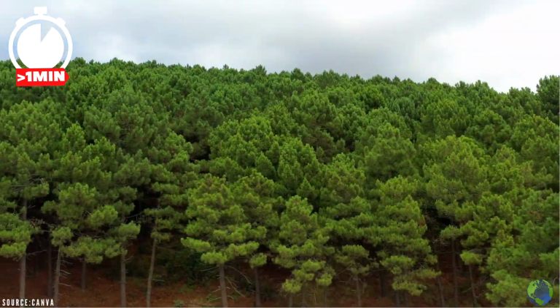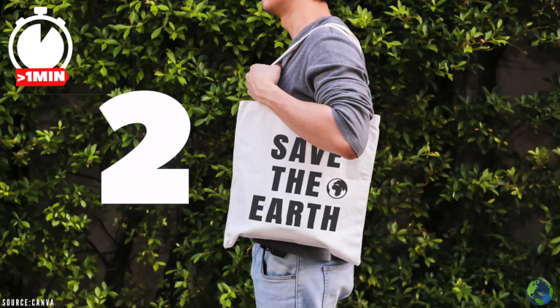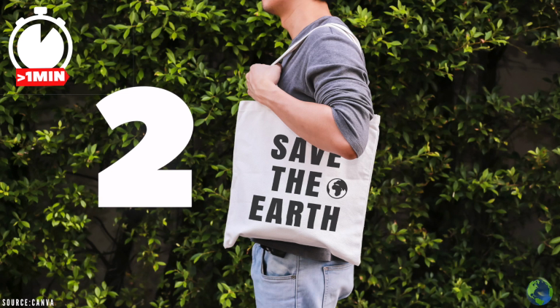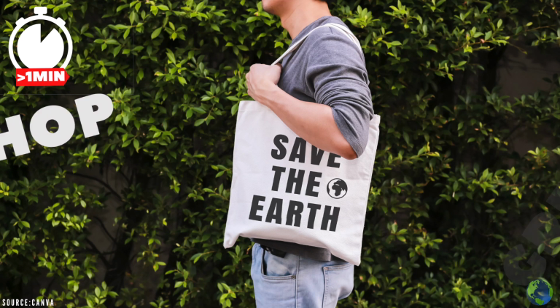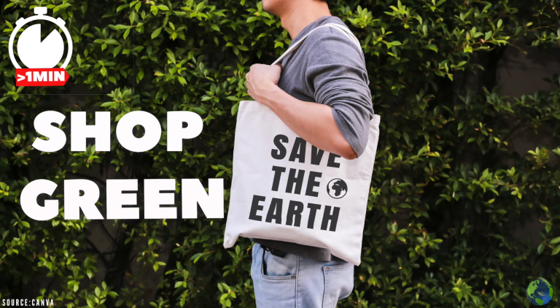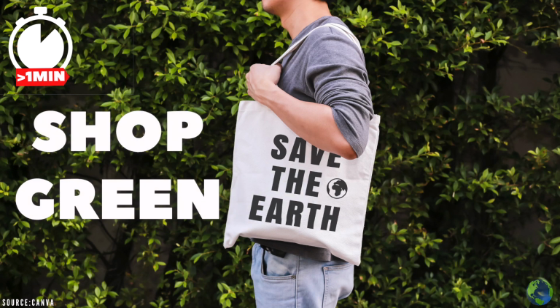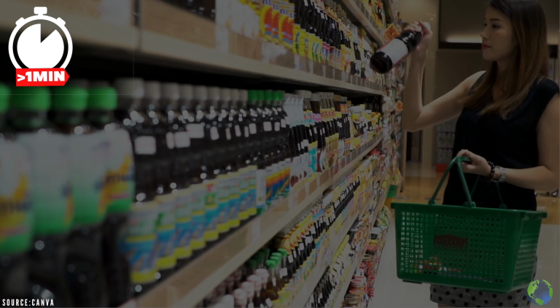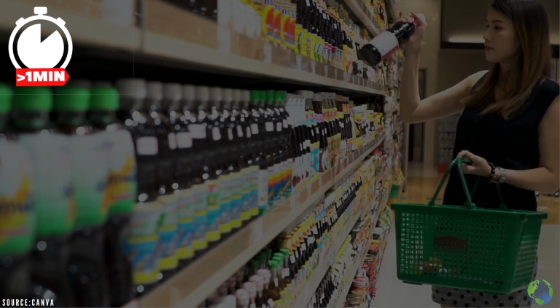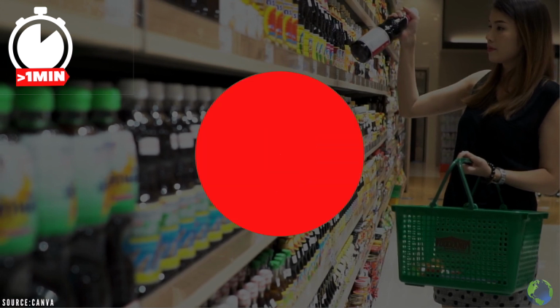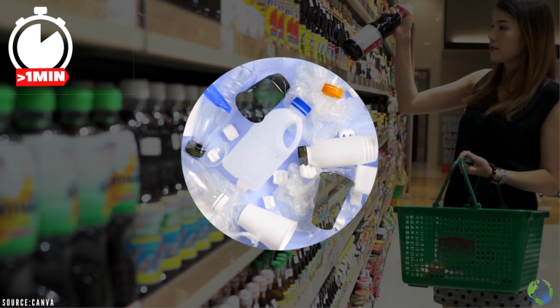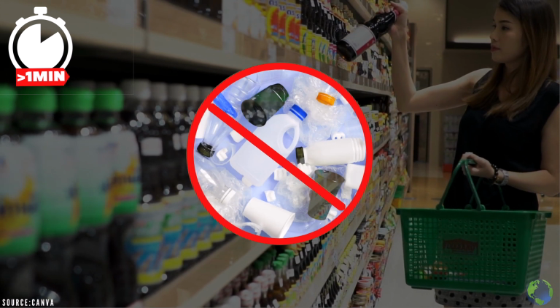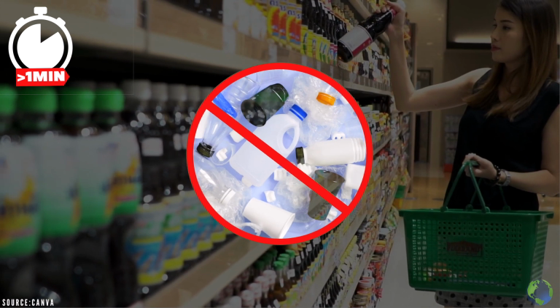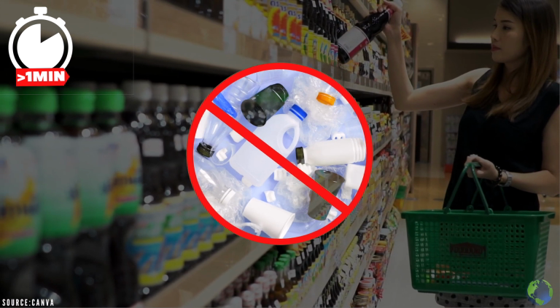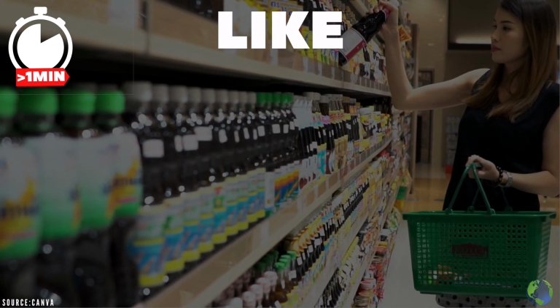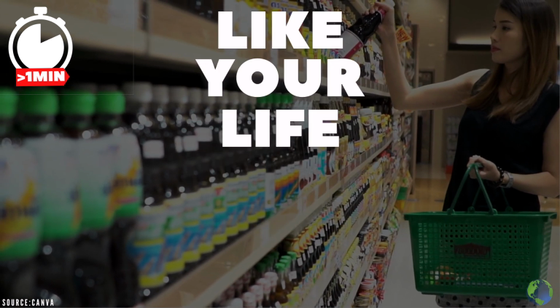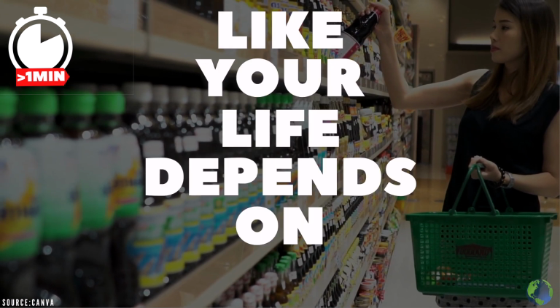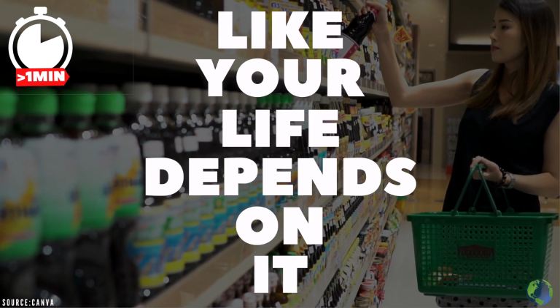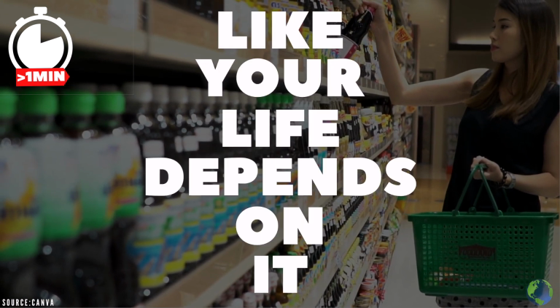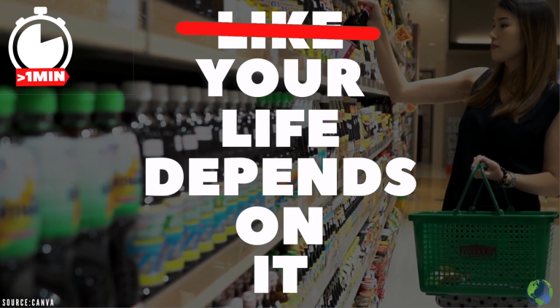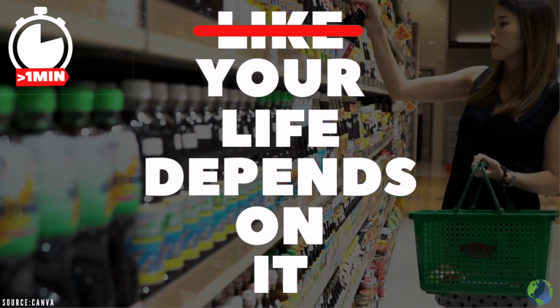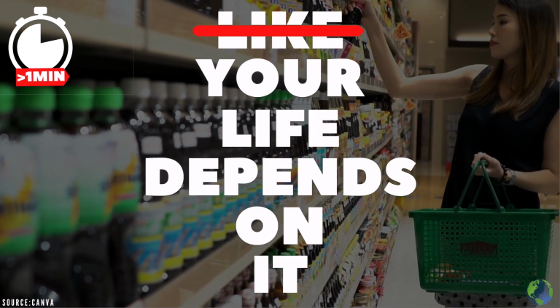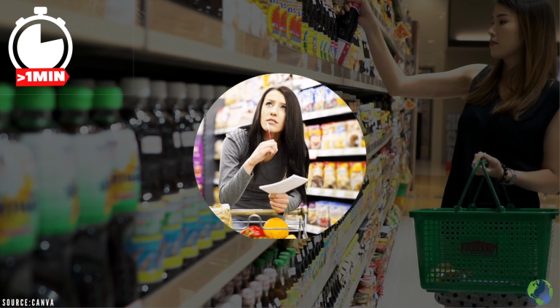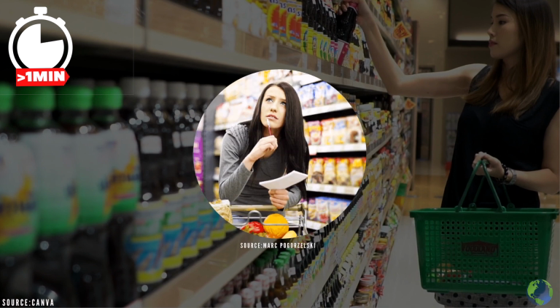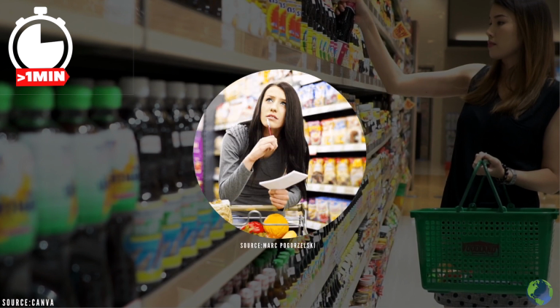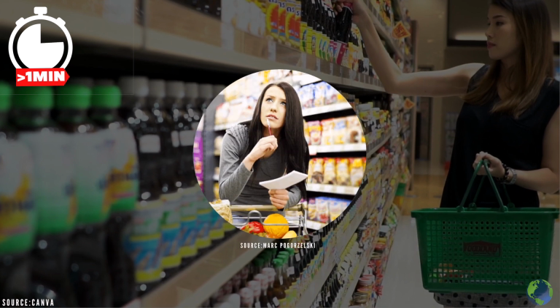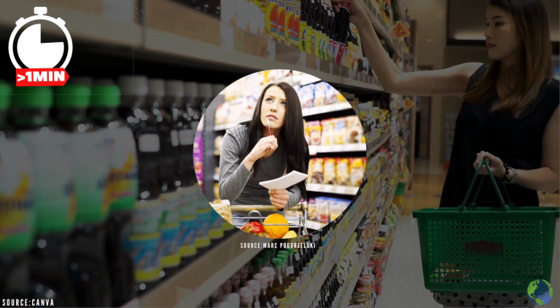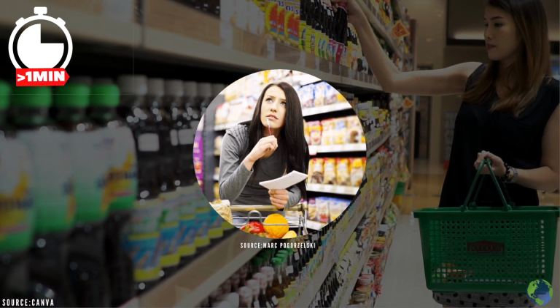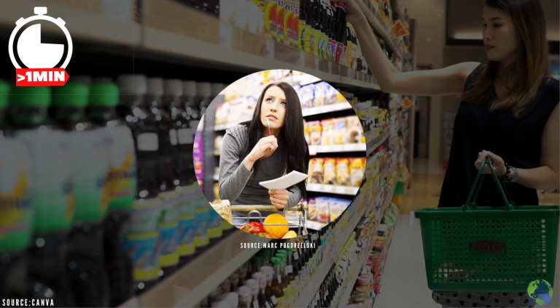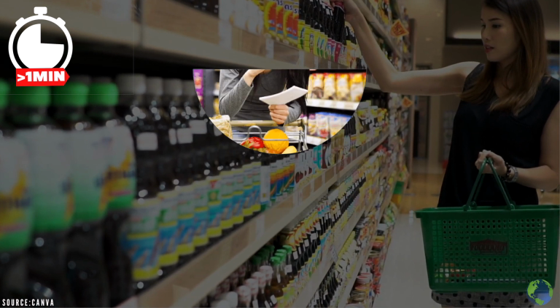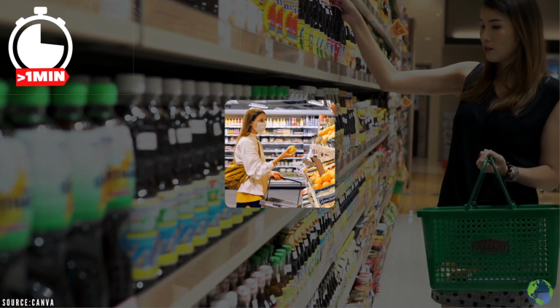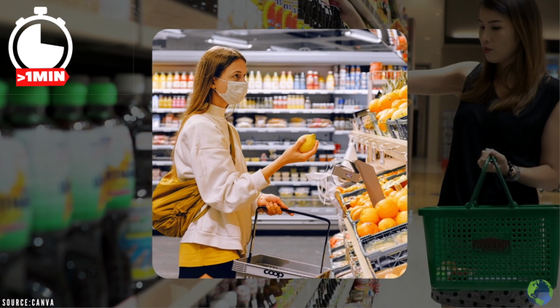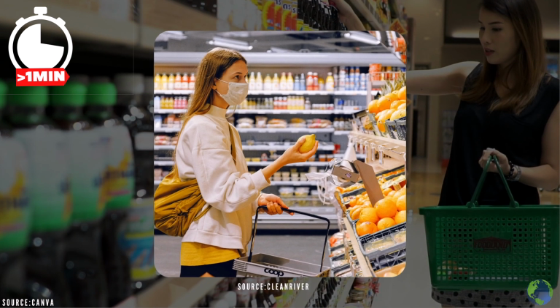Tip 2: shop green. When buying groceries, avoid plastic at all costs — like your life depends on it. Oh wait, it does. We know this is tricky, so at least avoid it as much as possible, especially when buying fresh produce.